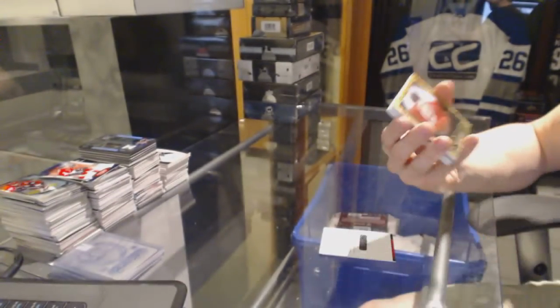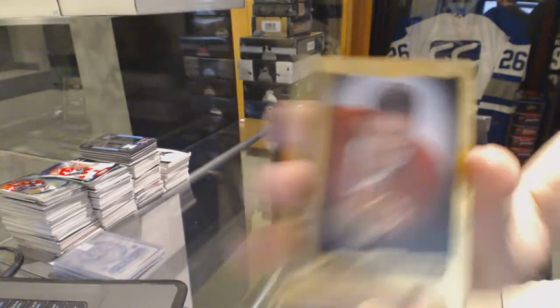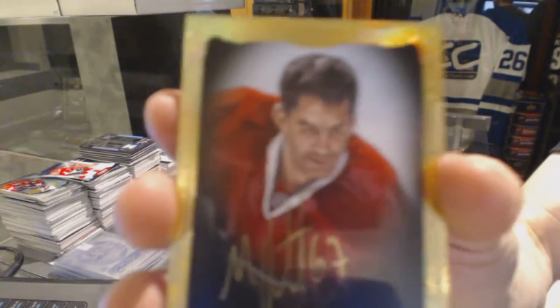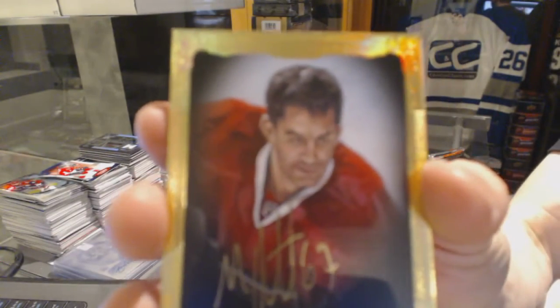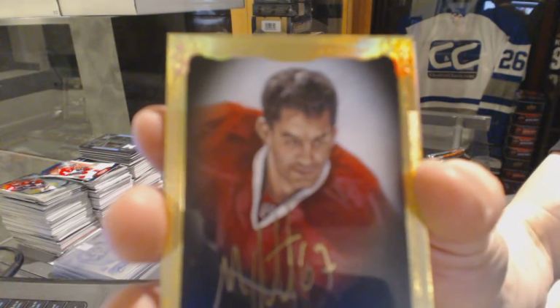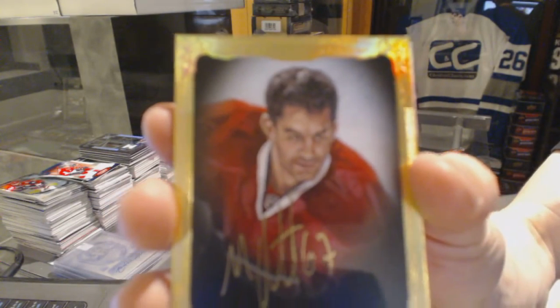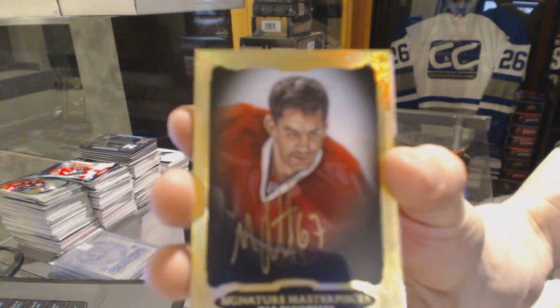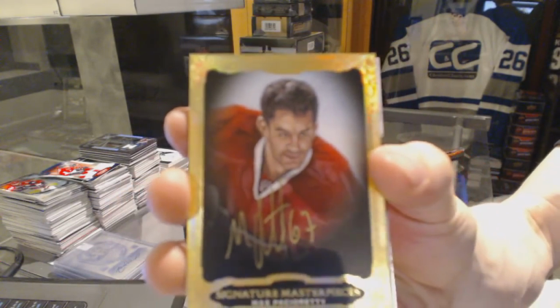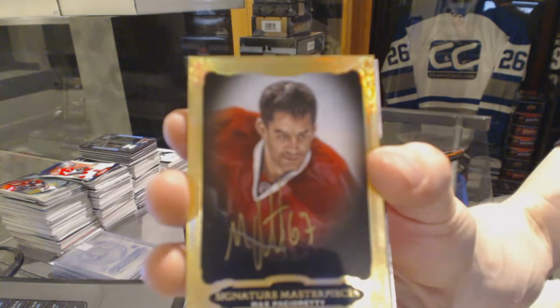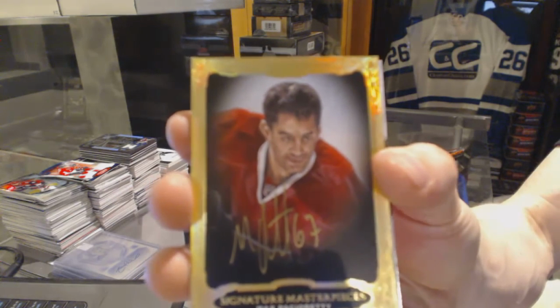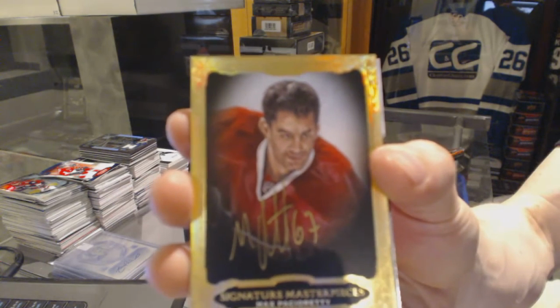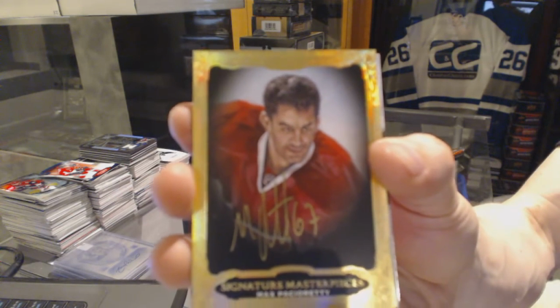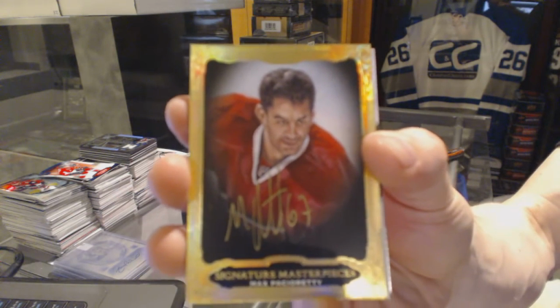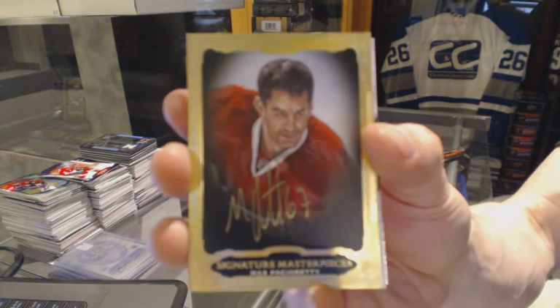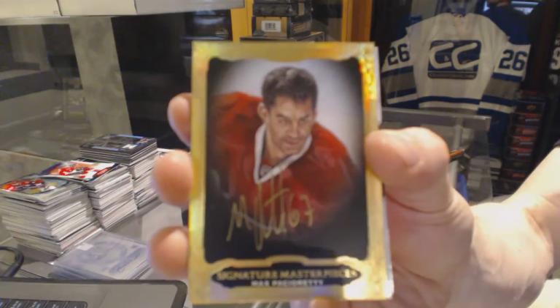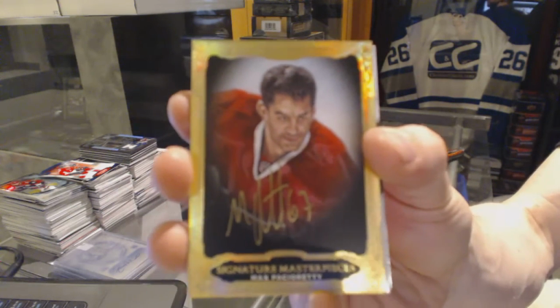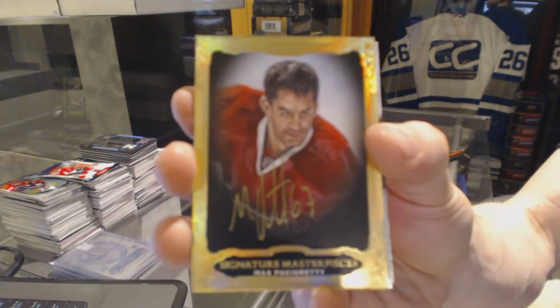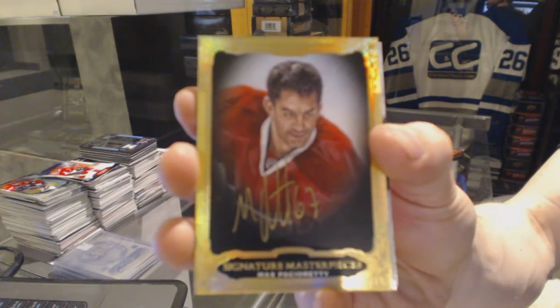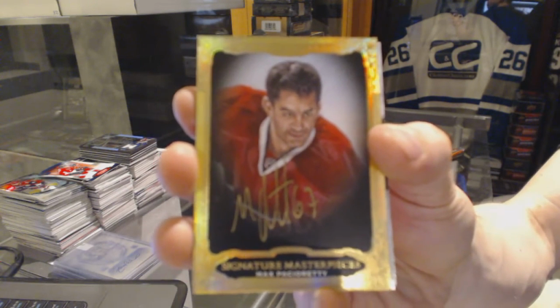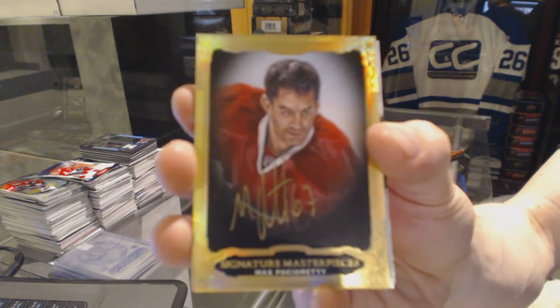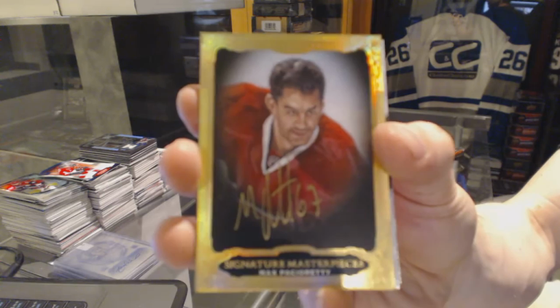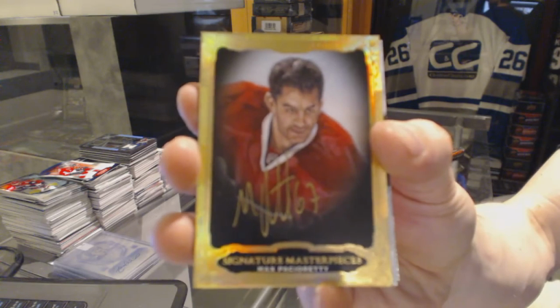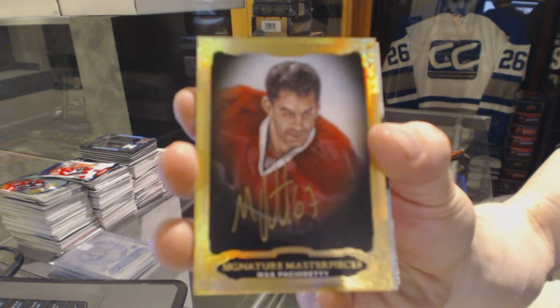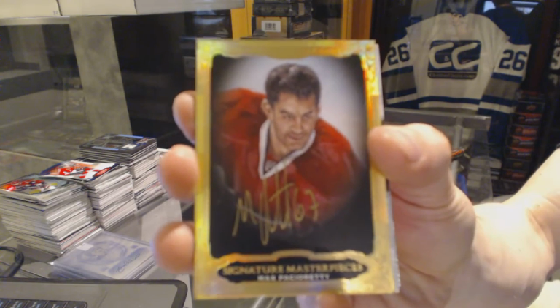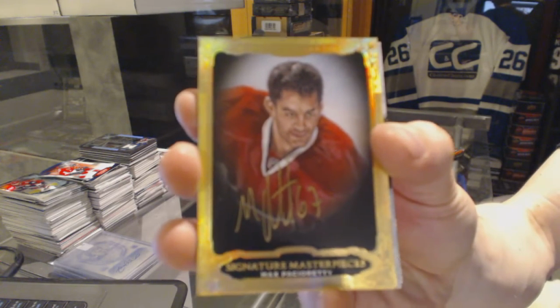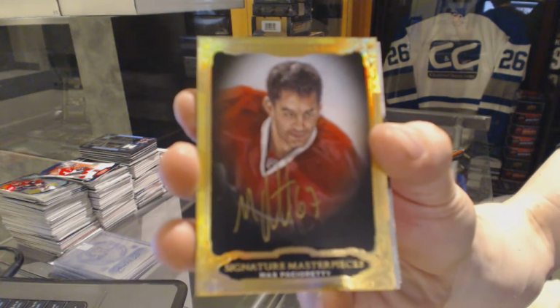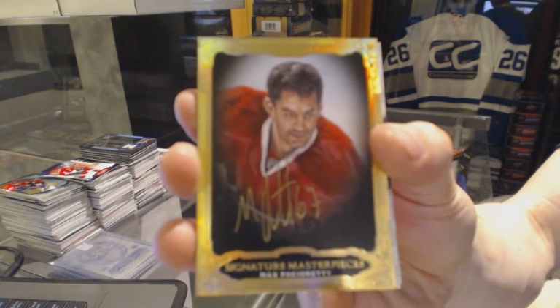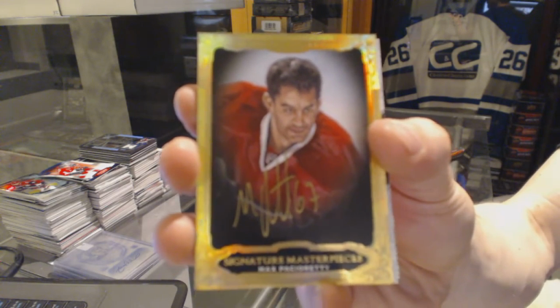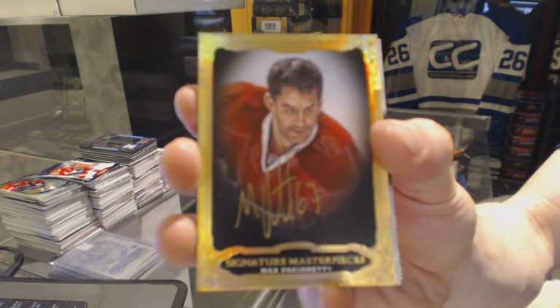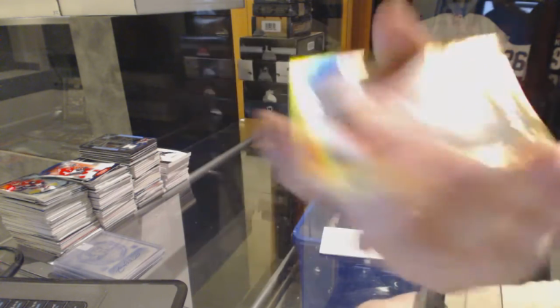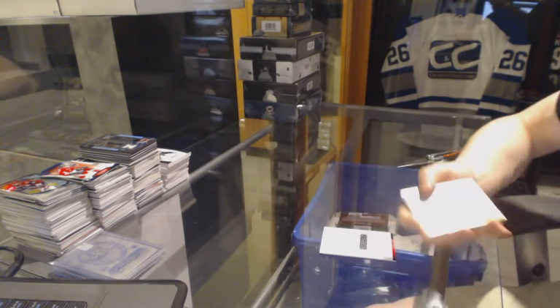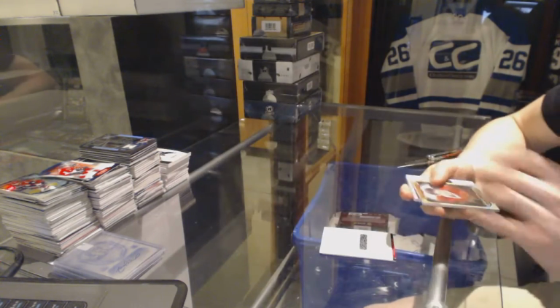Signature Masterpieces for the Philadelphia Flyers, Max Pacioretty. Signature Masterpieces for the Canadiens.